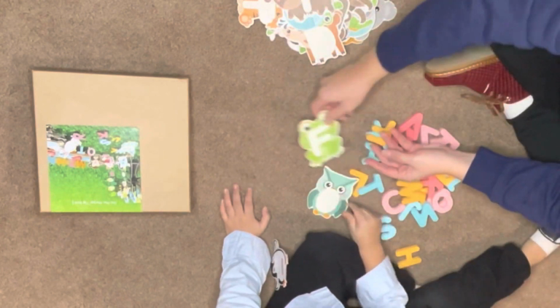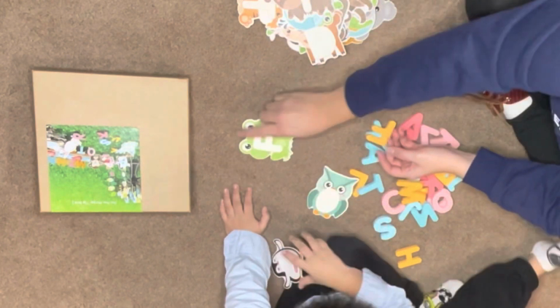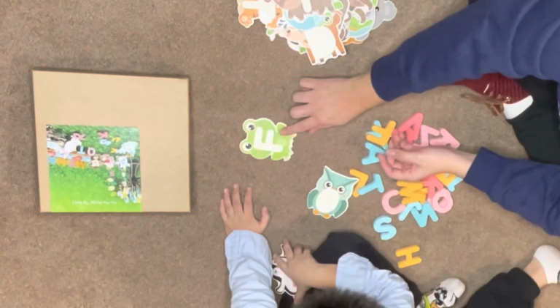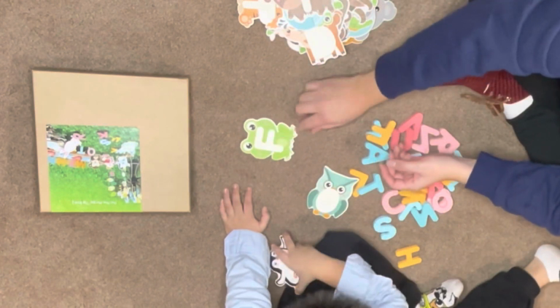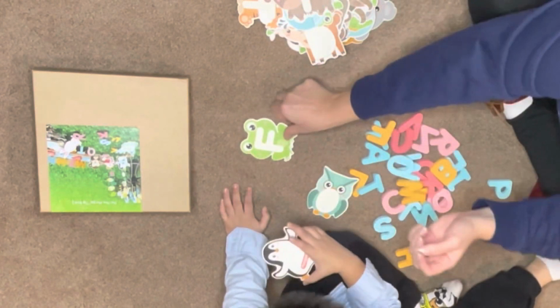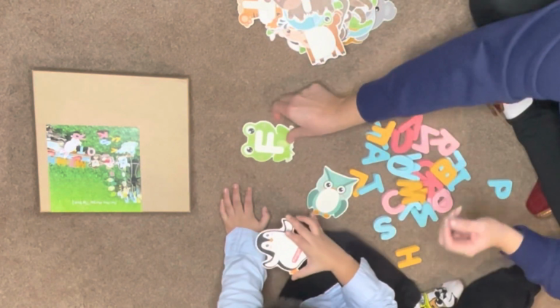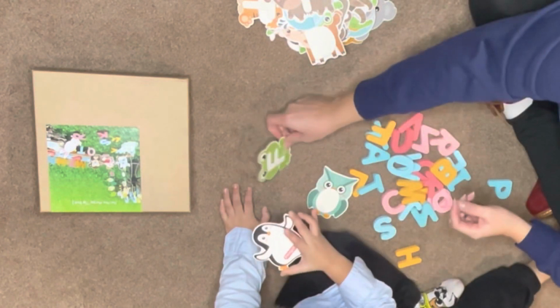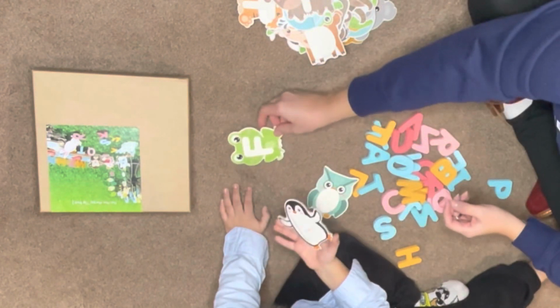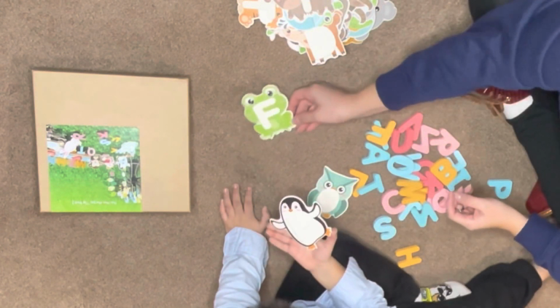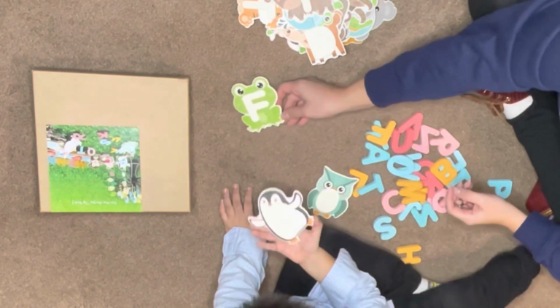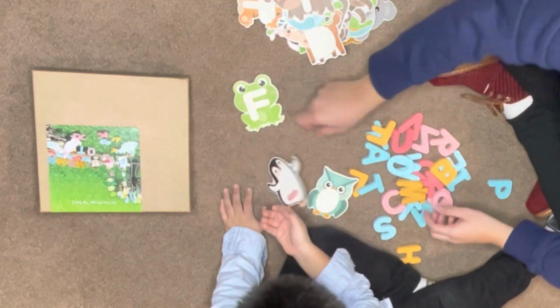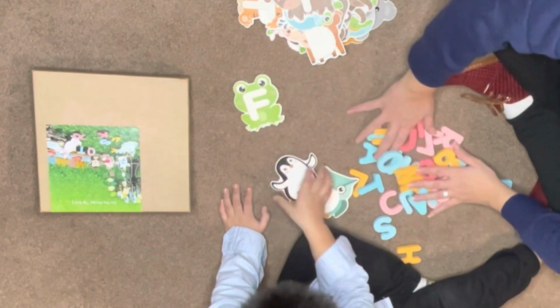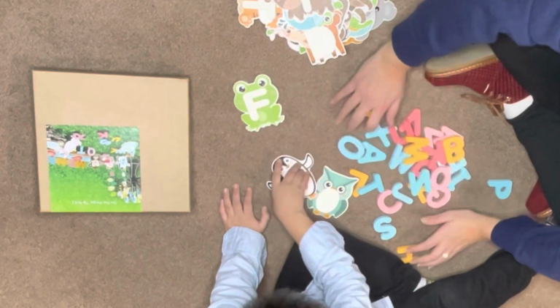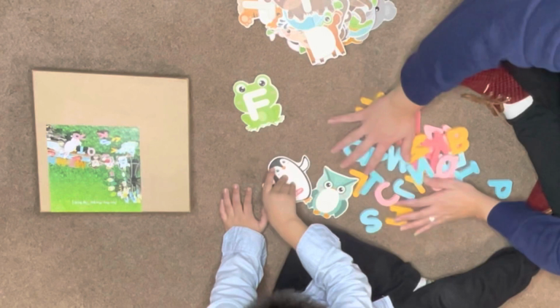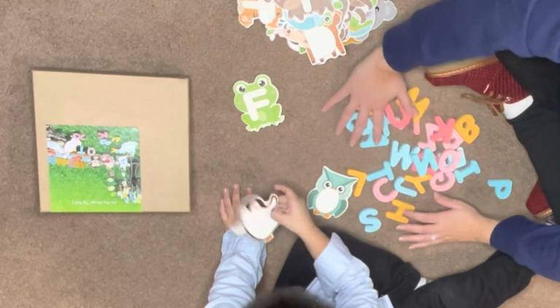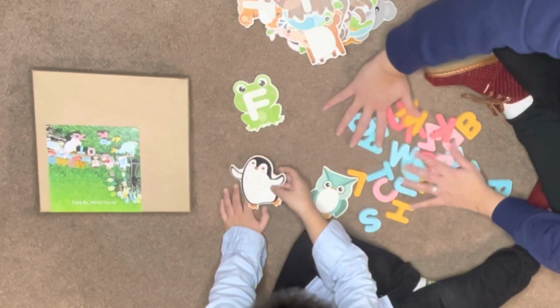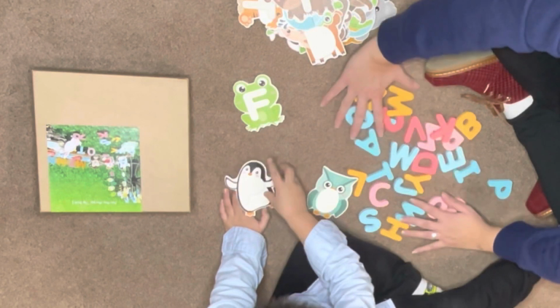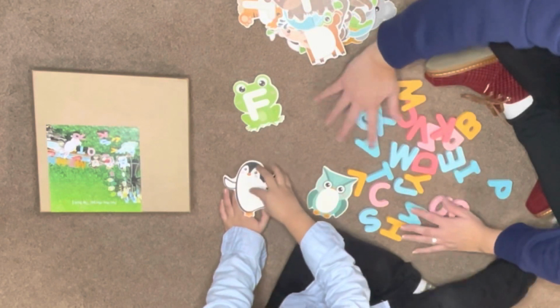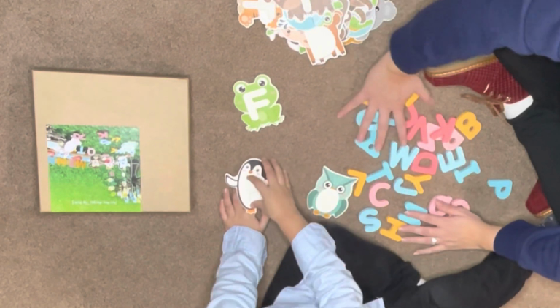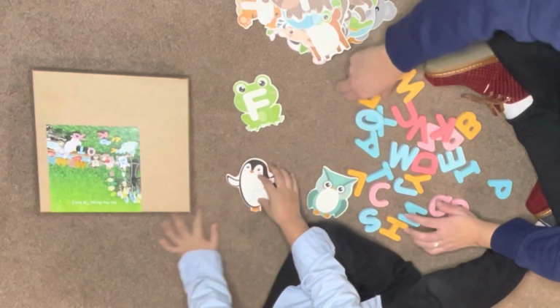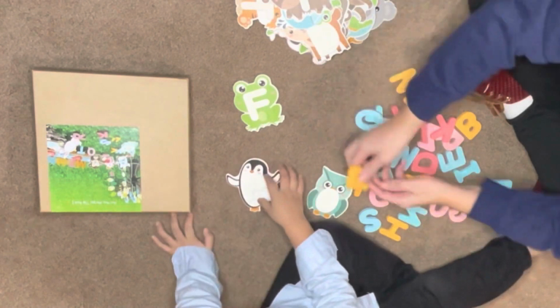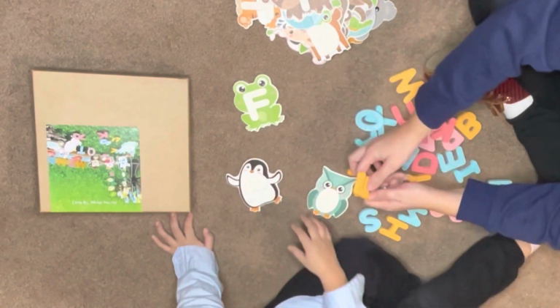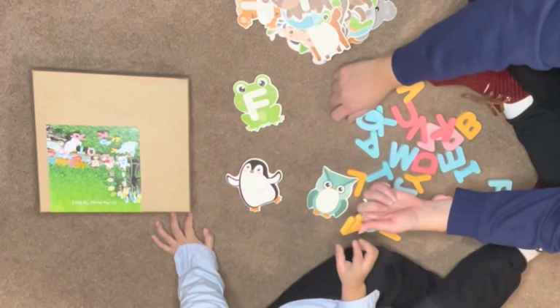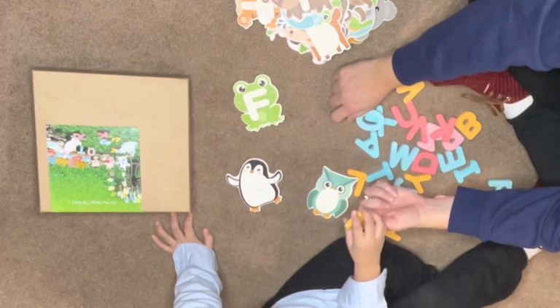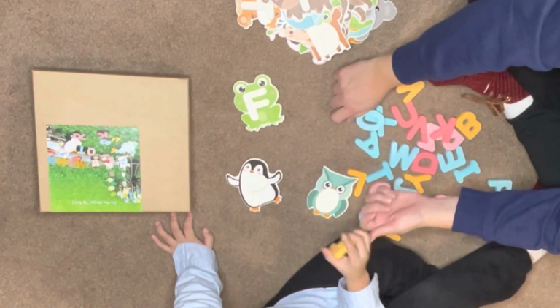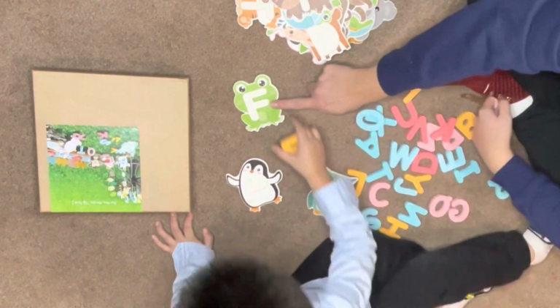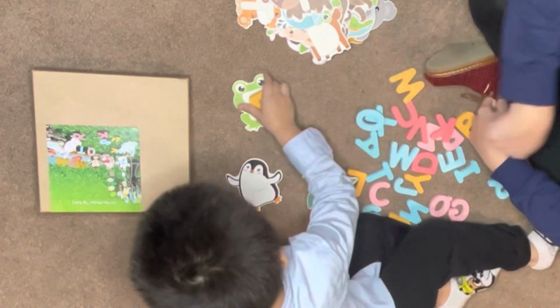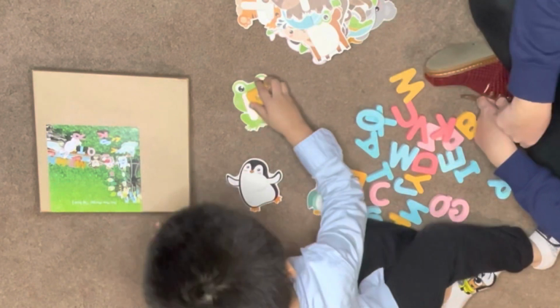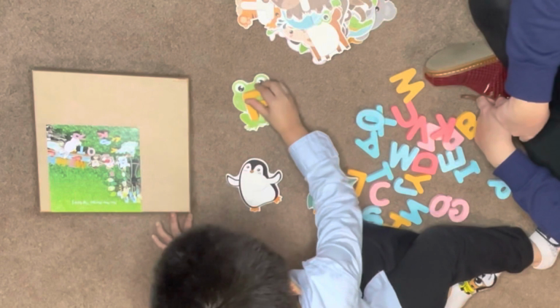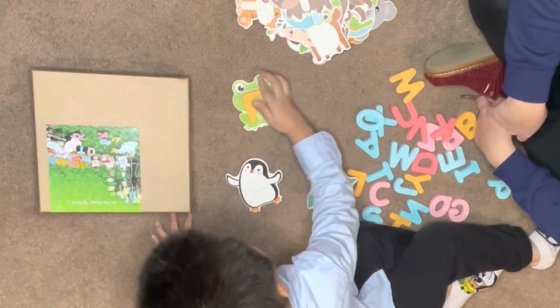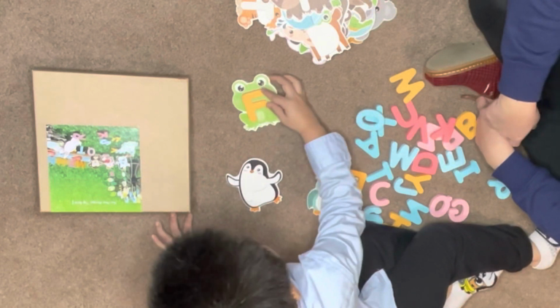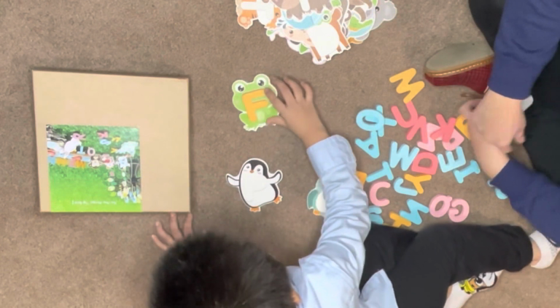Frog? Let's look for the letter F. F. Yay!